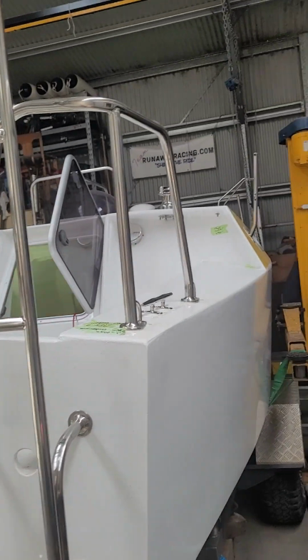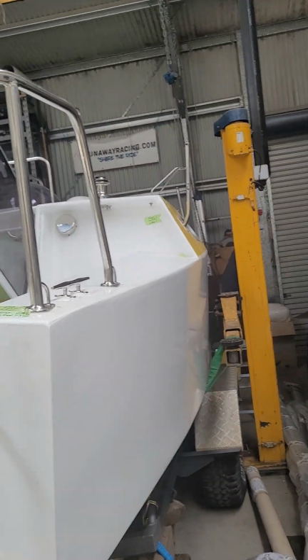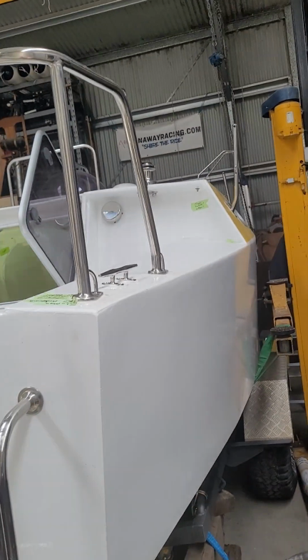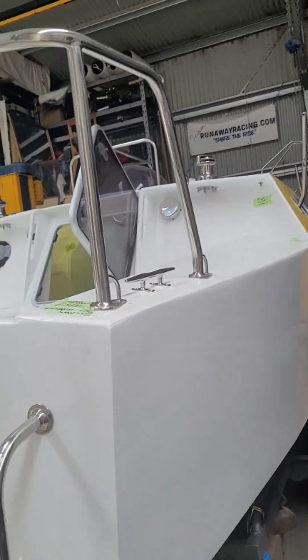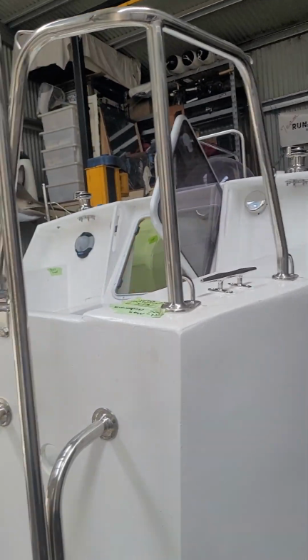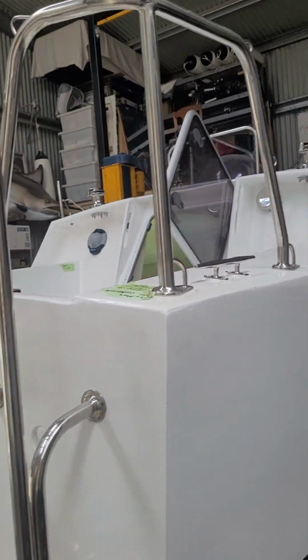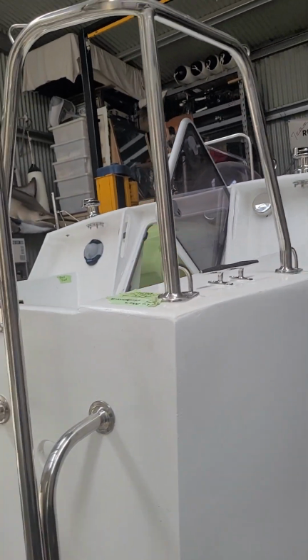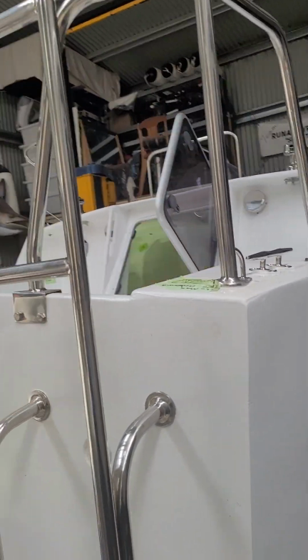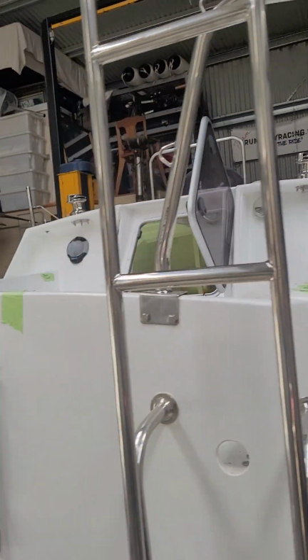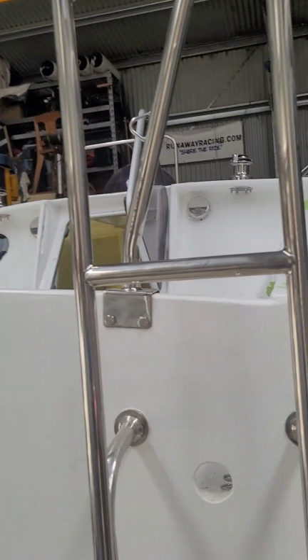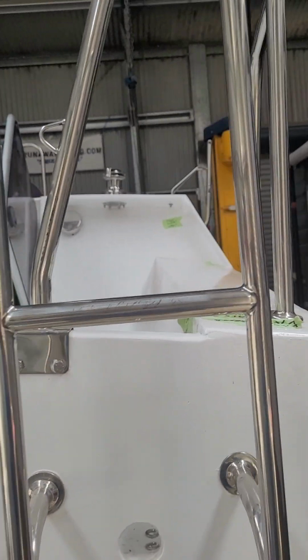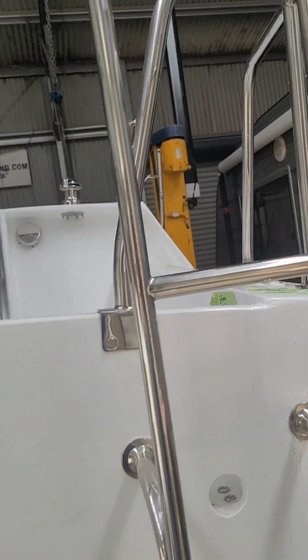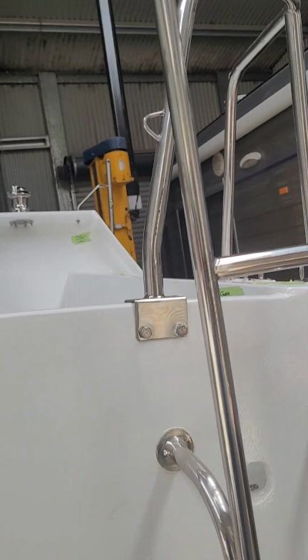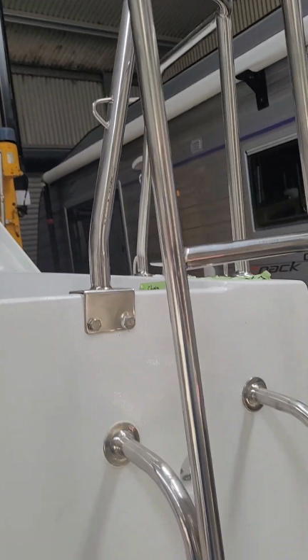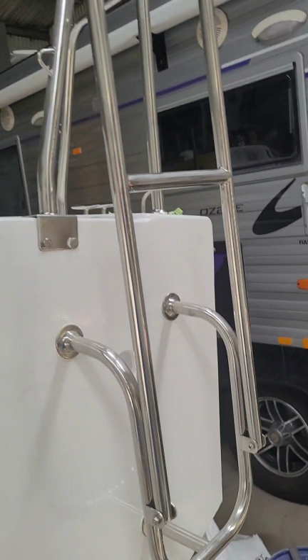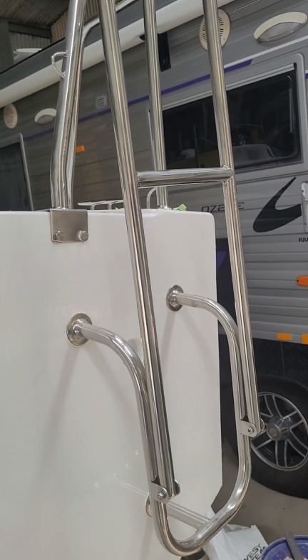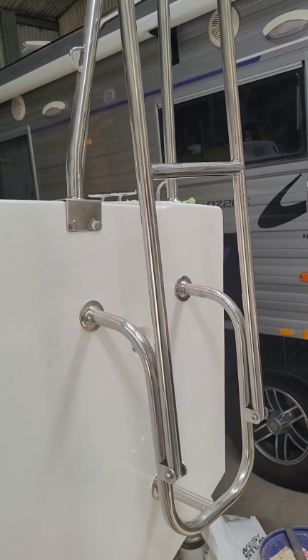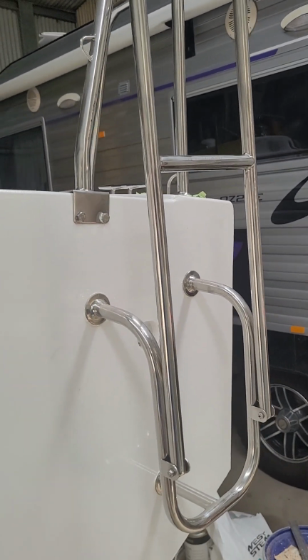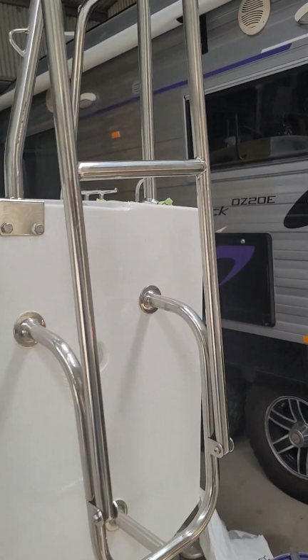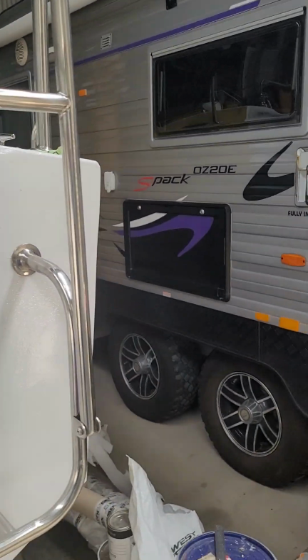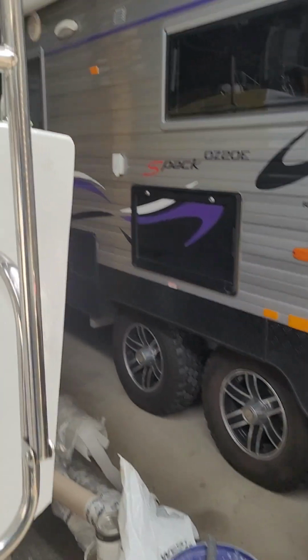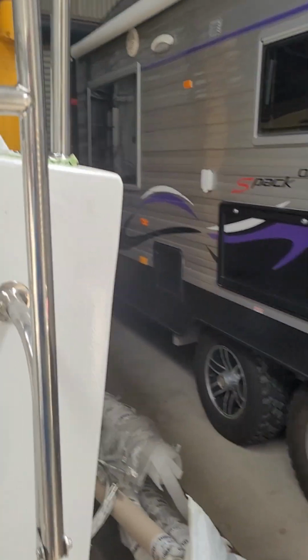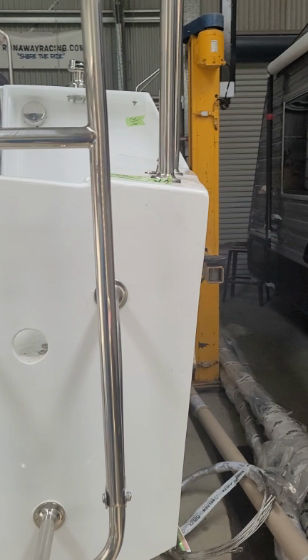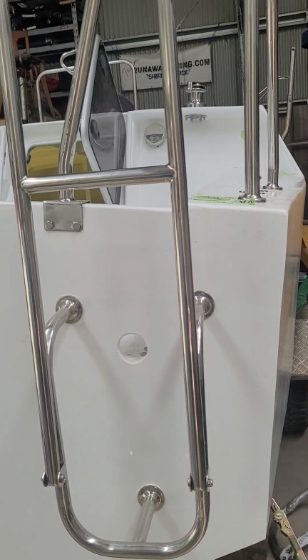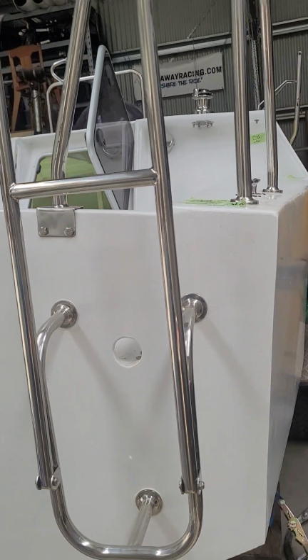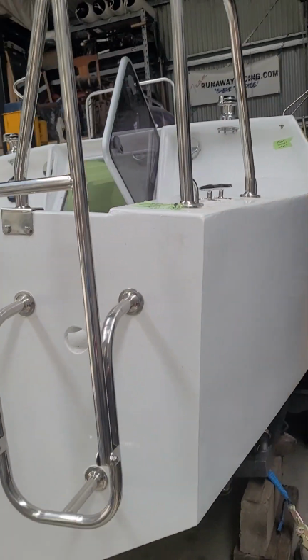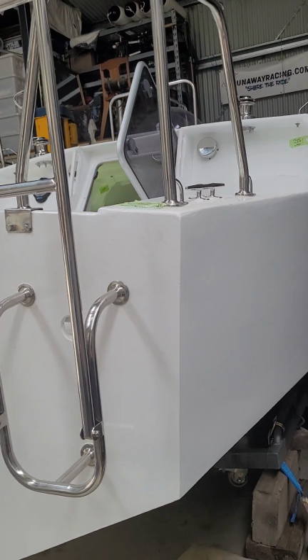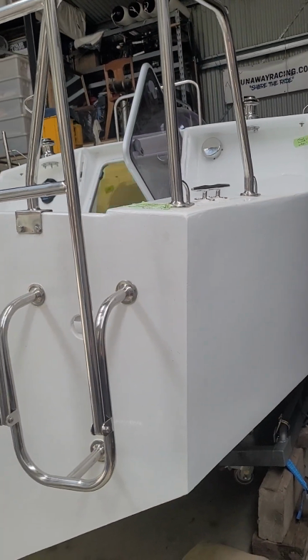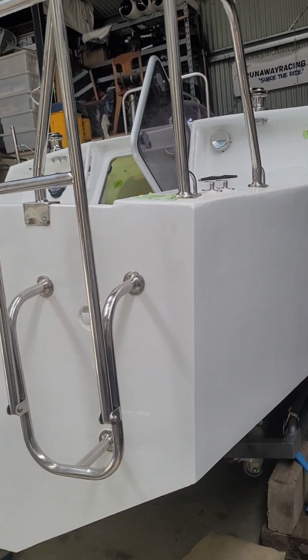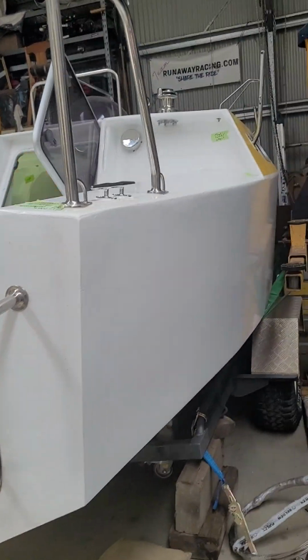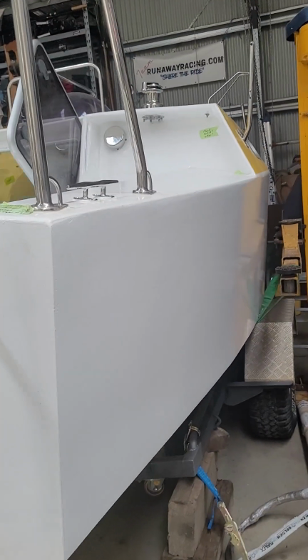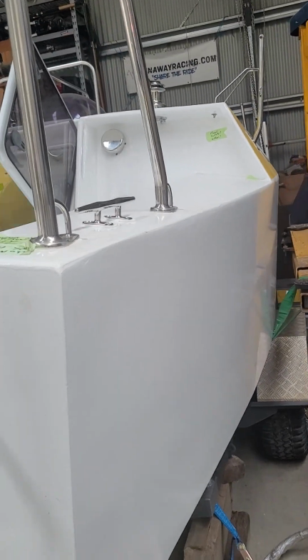All the stainless through the boat has 1.5 millimeter wall thickness. In Australia that's pretty difficult to come by, so I actually got this work done by Piotr in Poland and he shipped it over here for me.